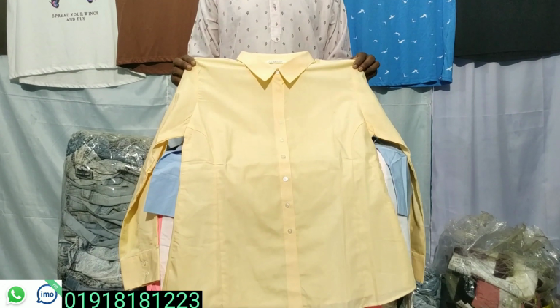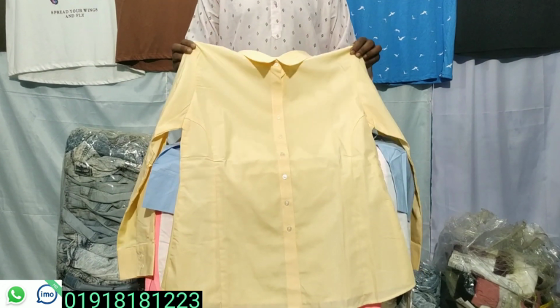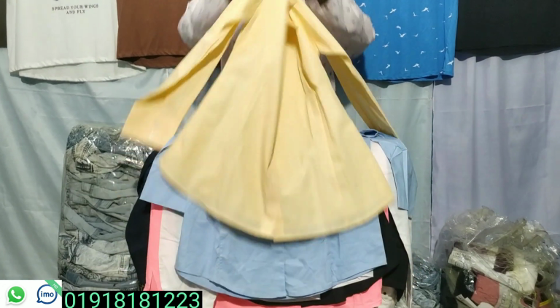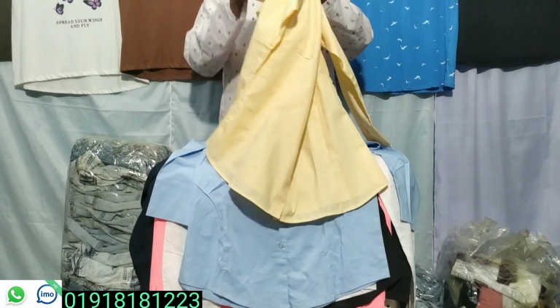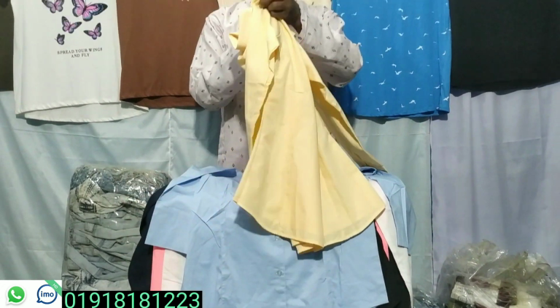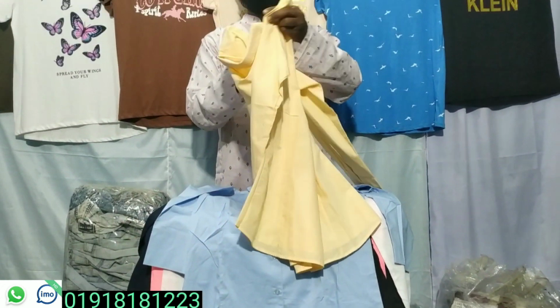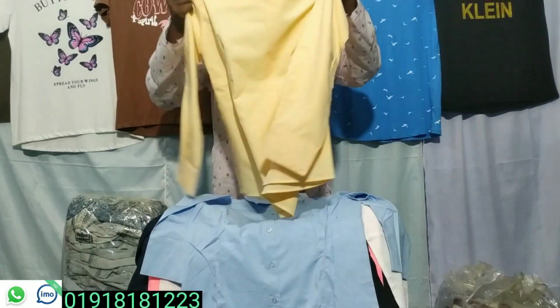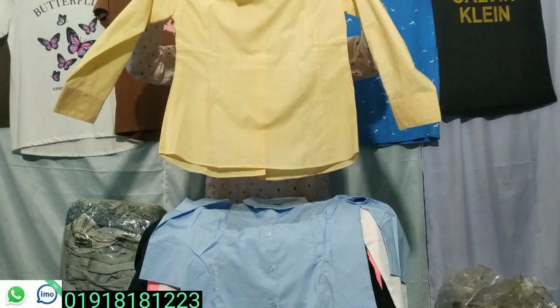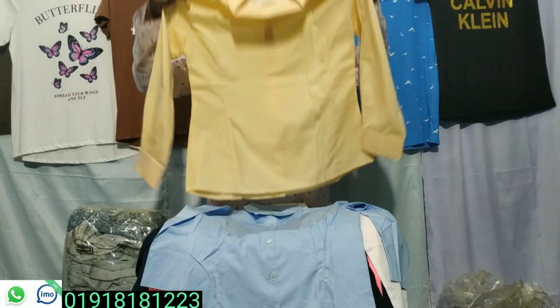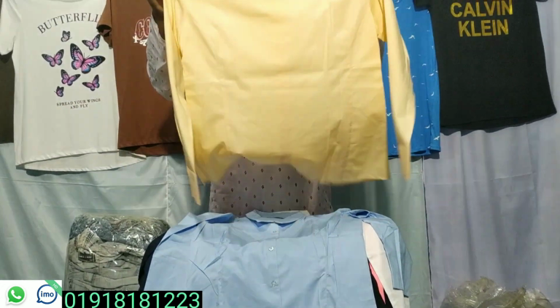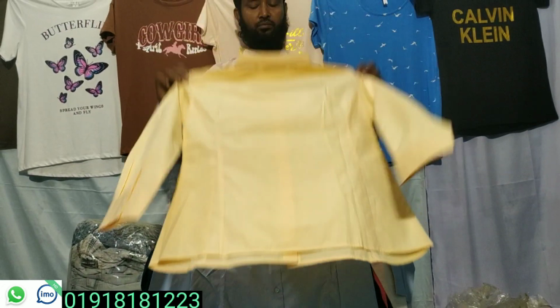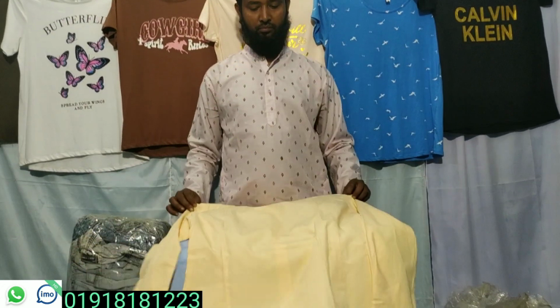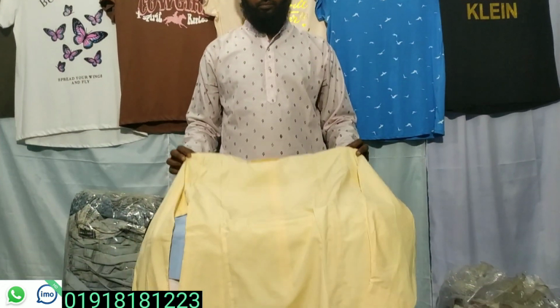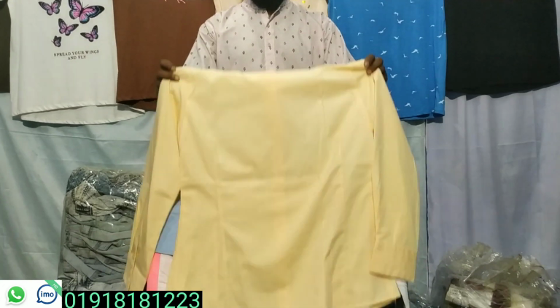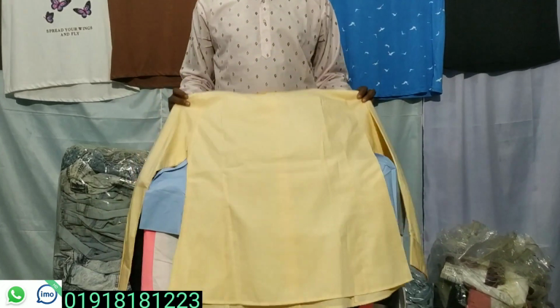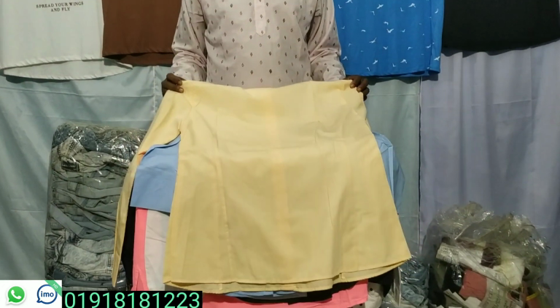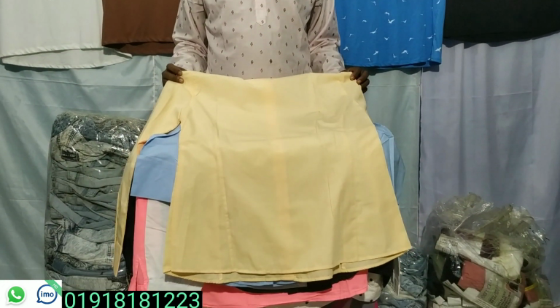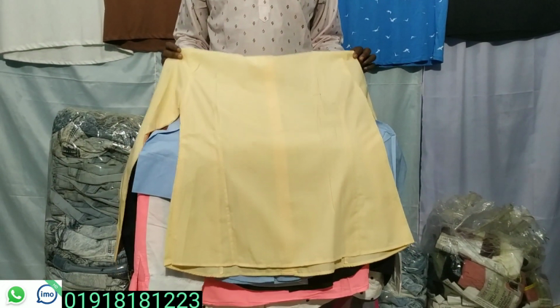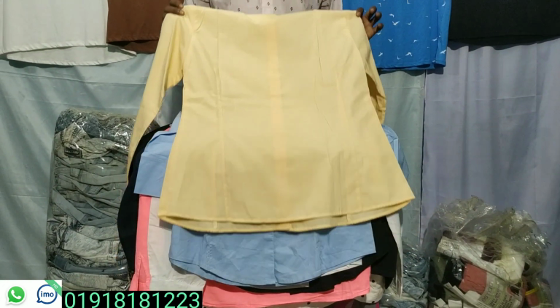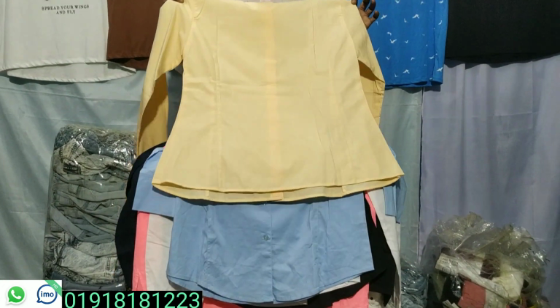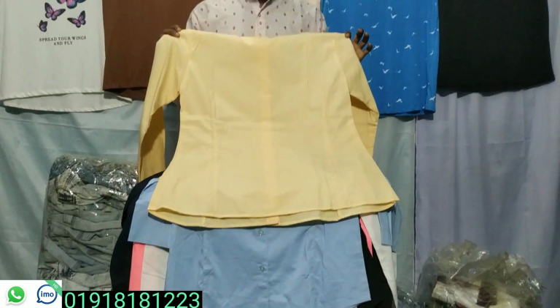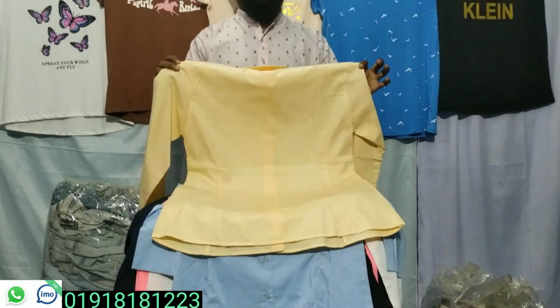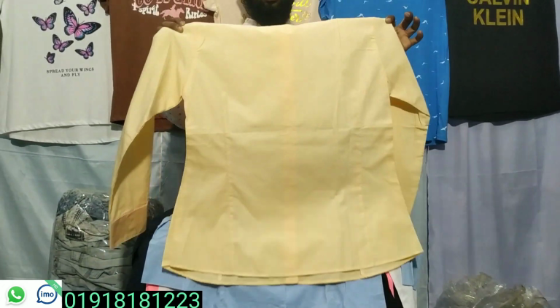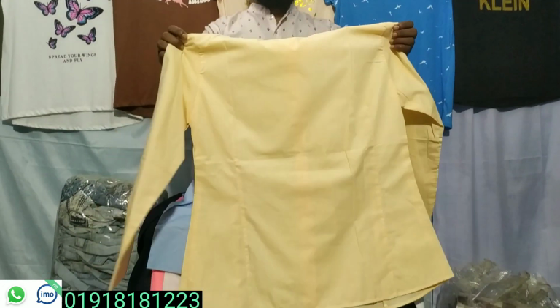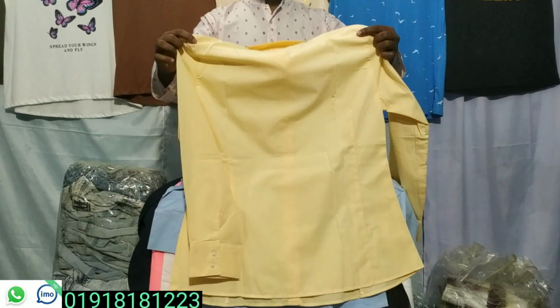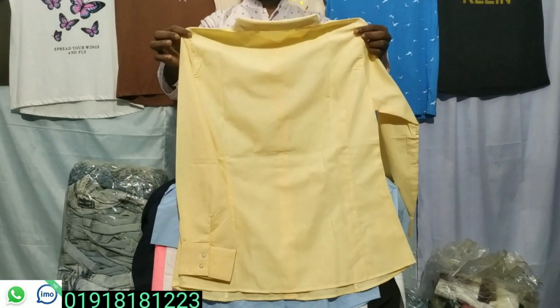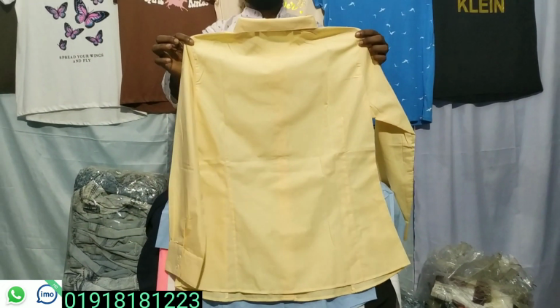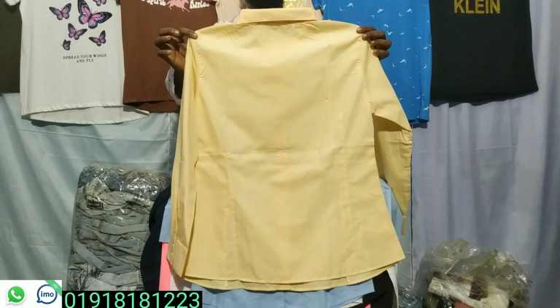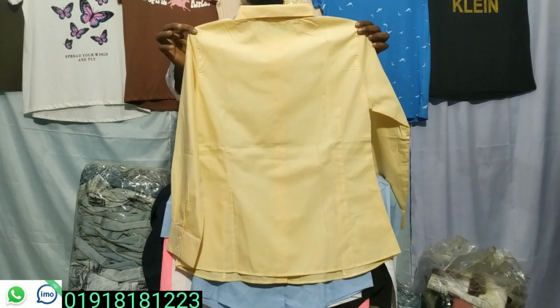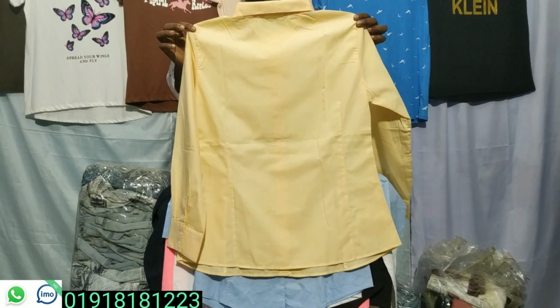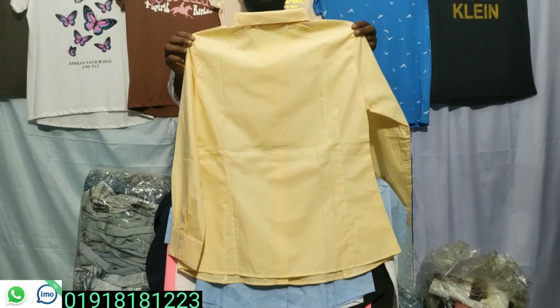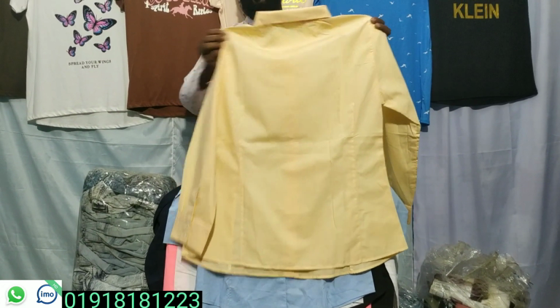I am going to open the eye. You can see the back side. The back side is very nice. The cutting is very good. The color looks very nice.